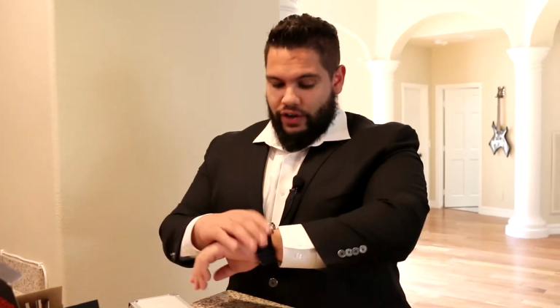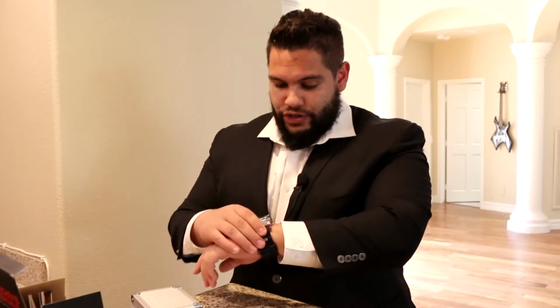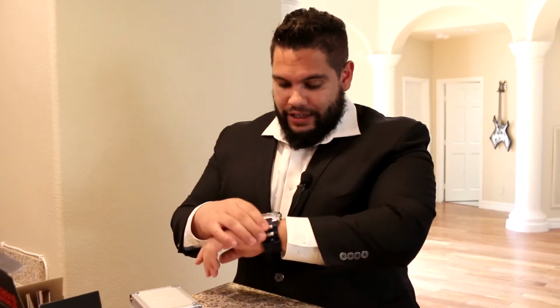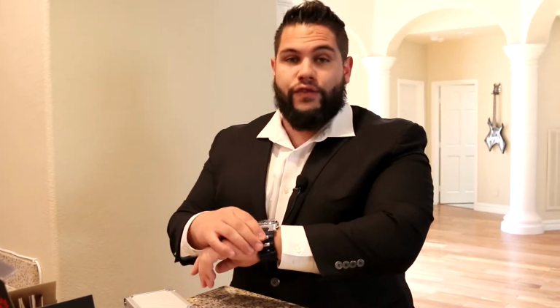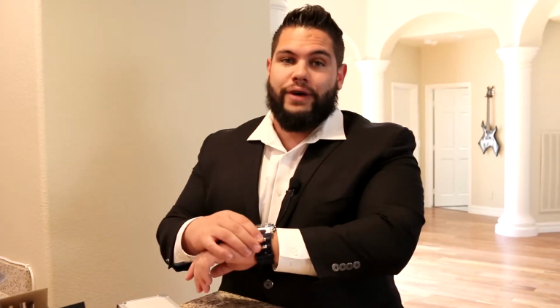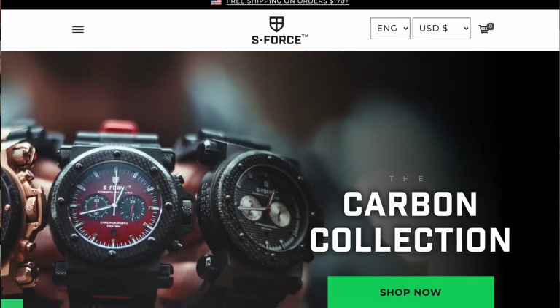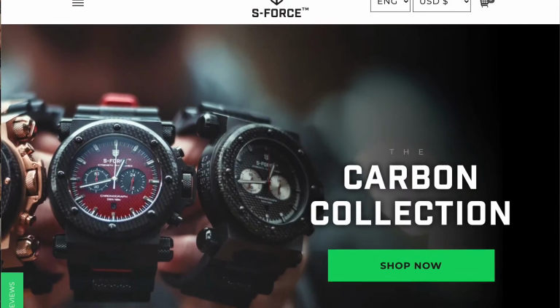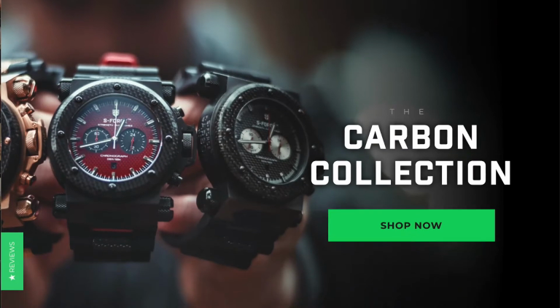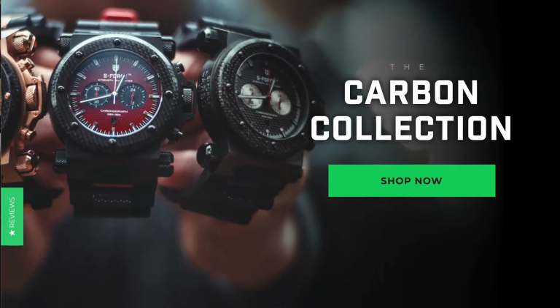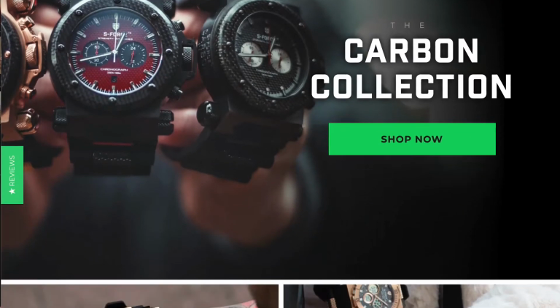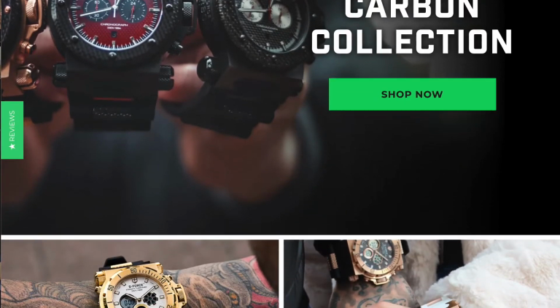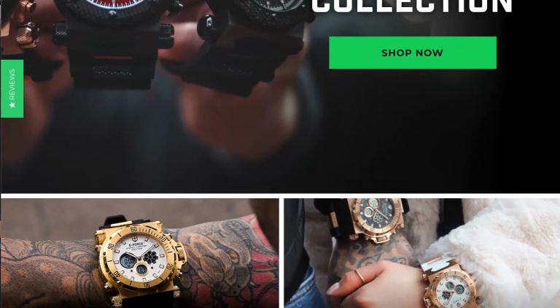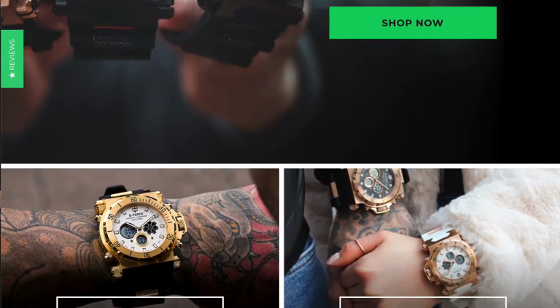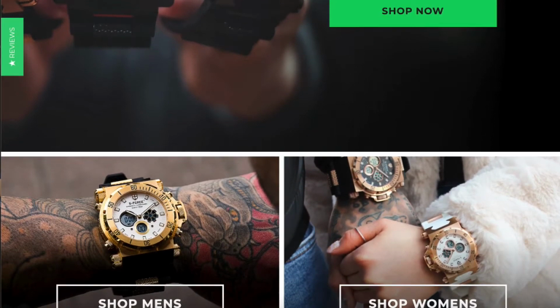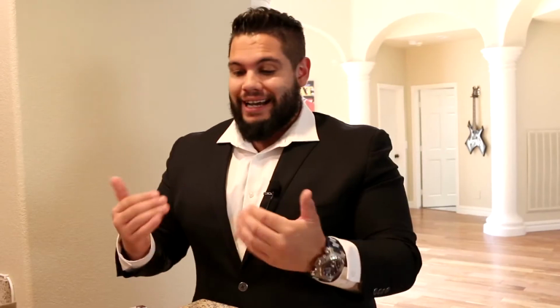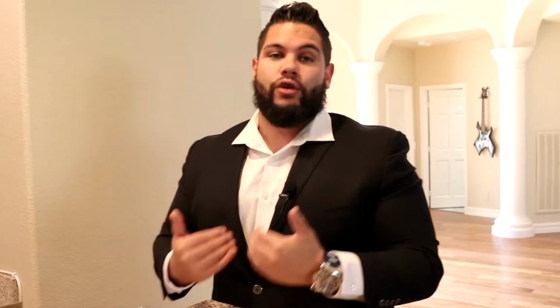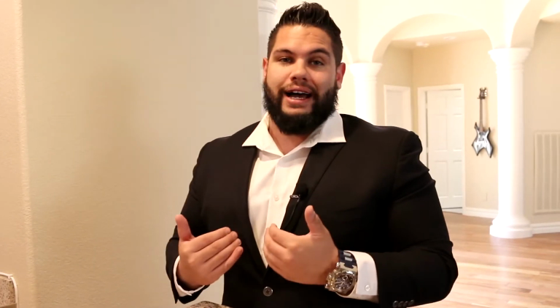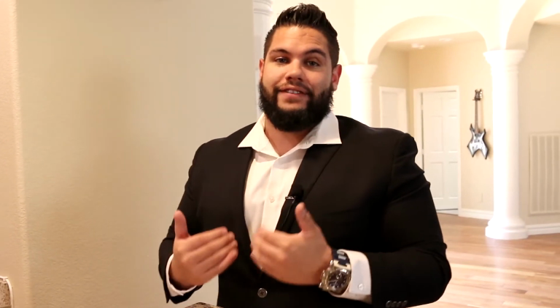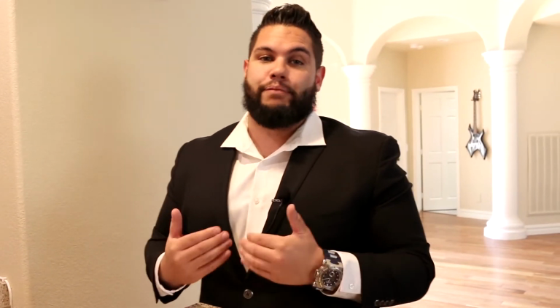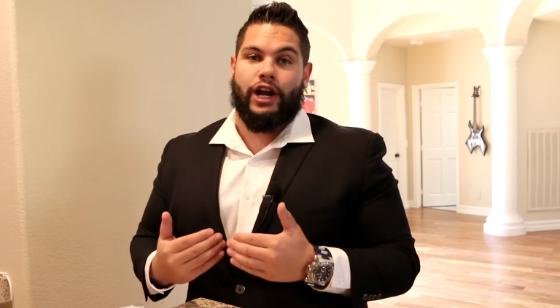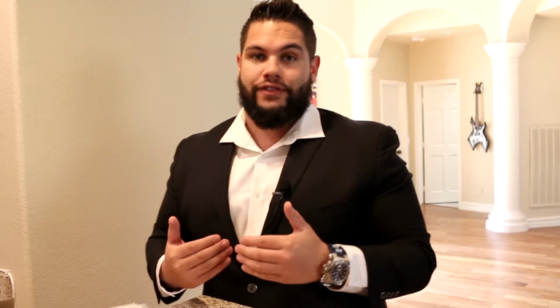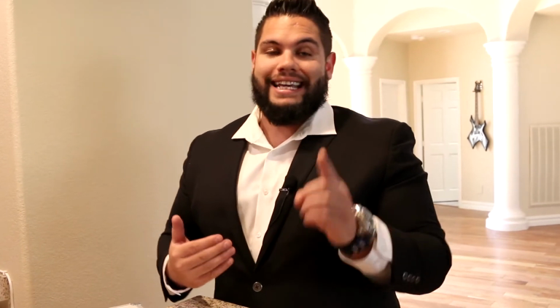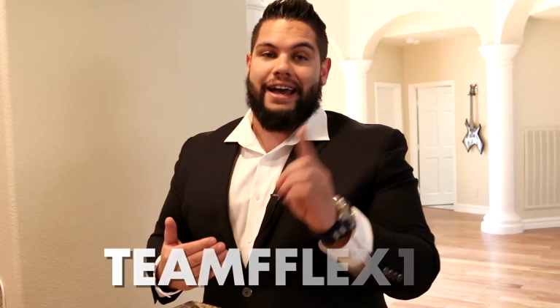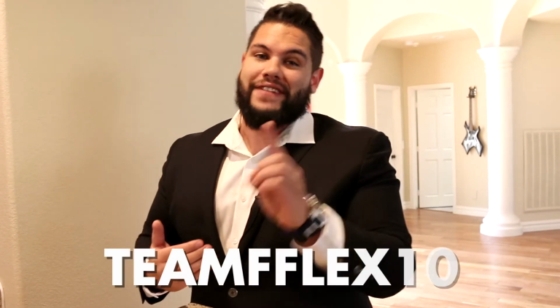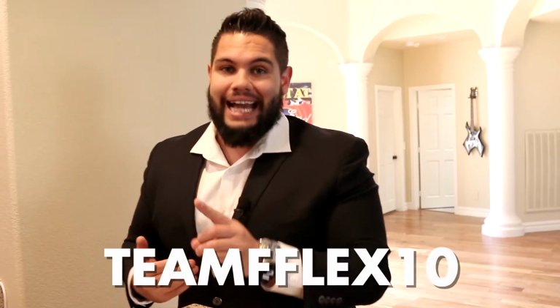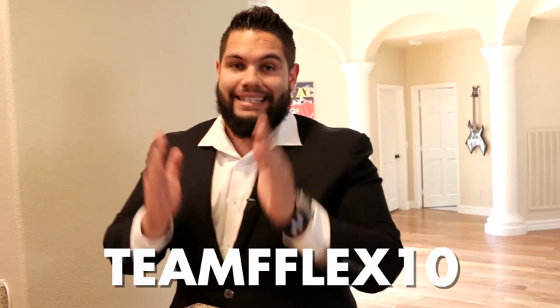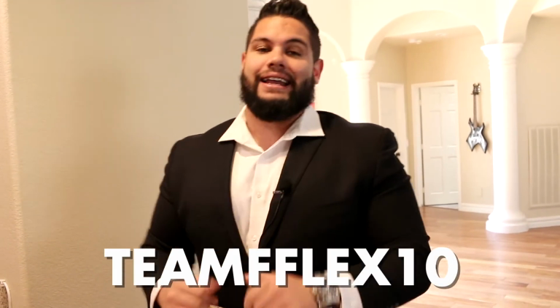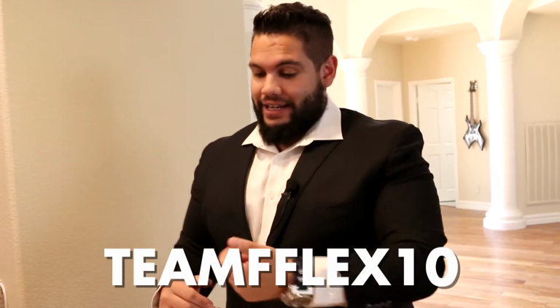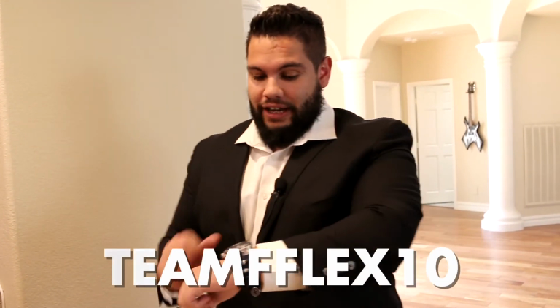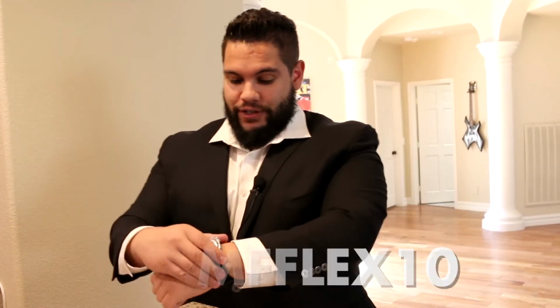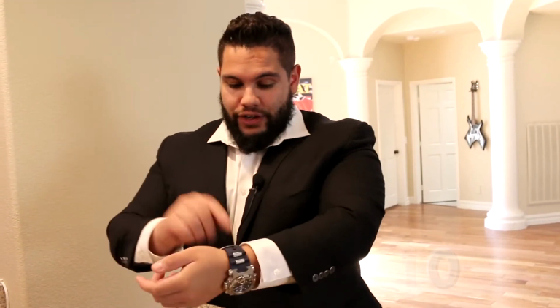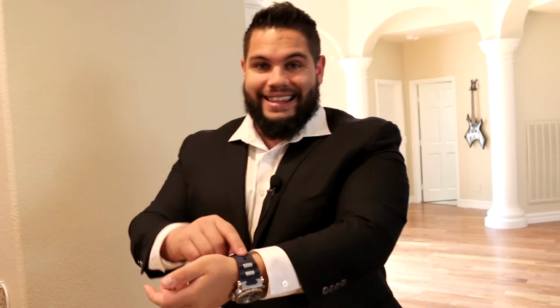I strongly encourage you guys to go over to S-Forcewatches.com and check out their watches. They got so many great watches. I got a code for you guys to give you 10% off — Team FFLEX10 — and you get yourself 10% off. You can get this.